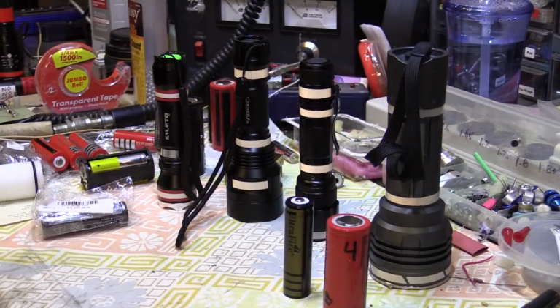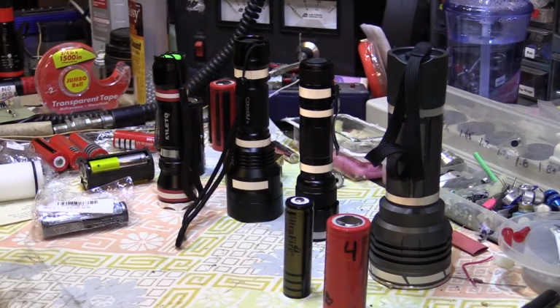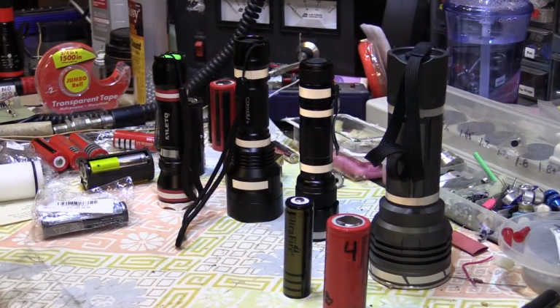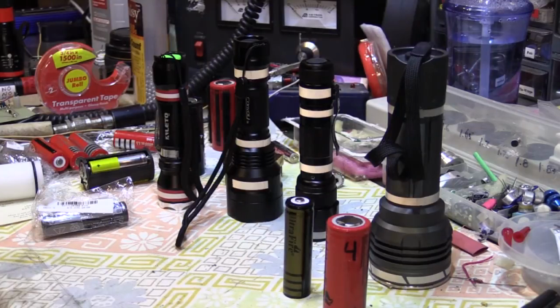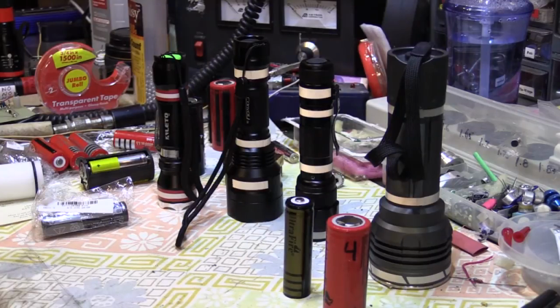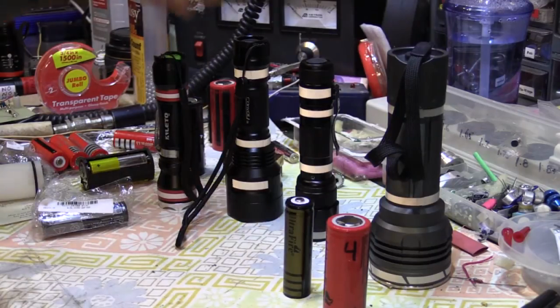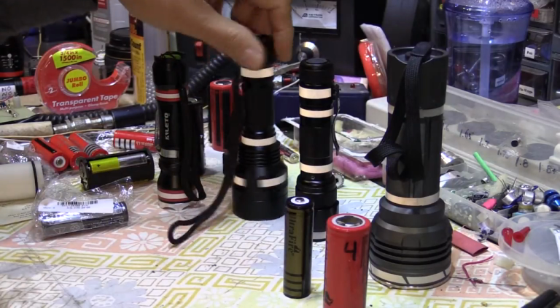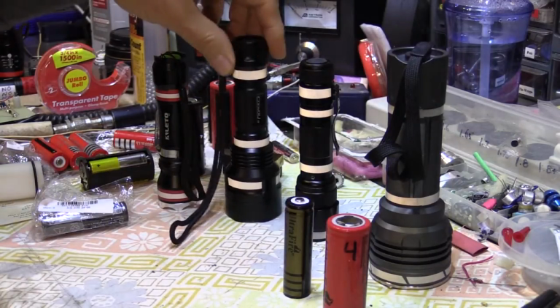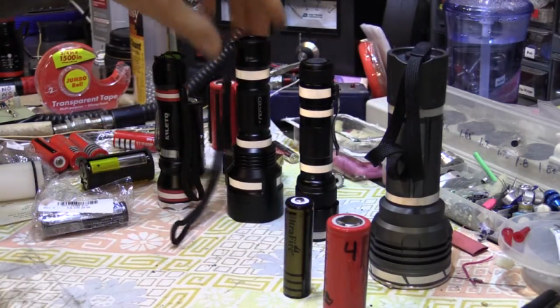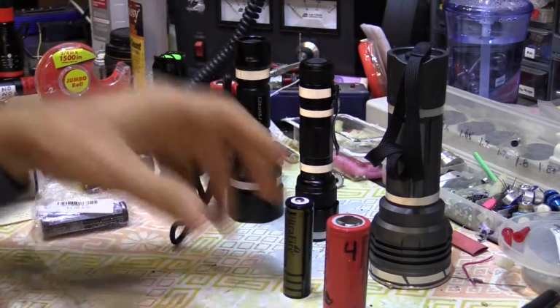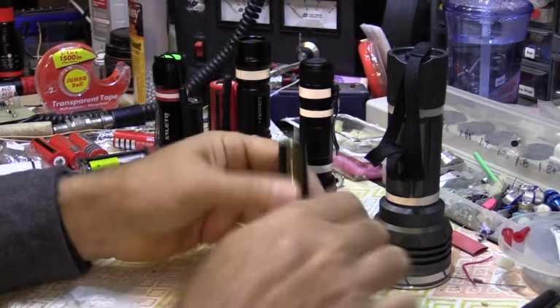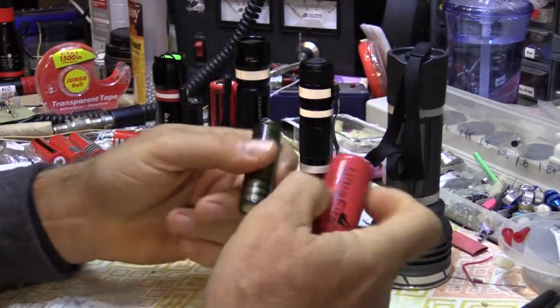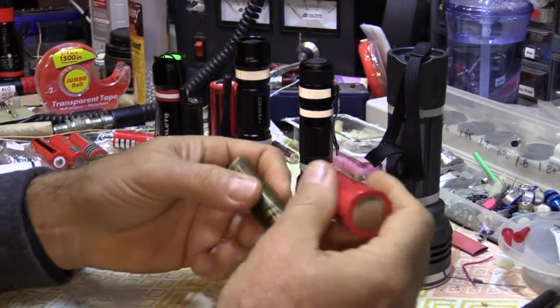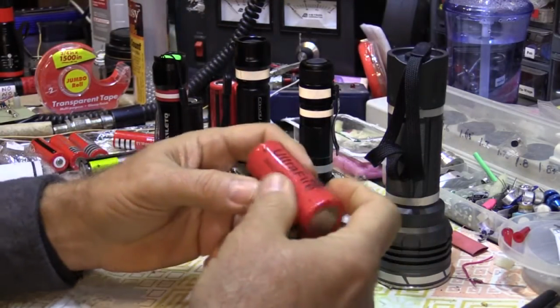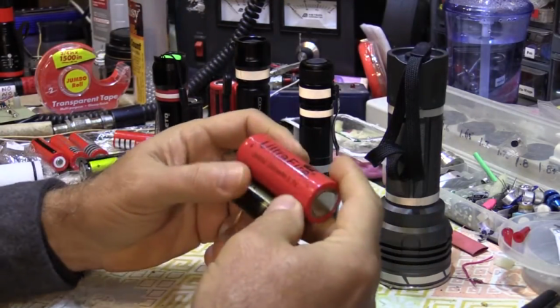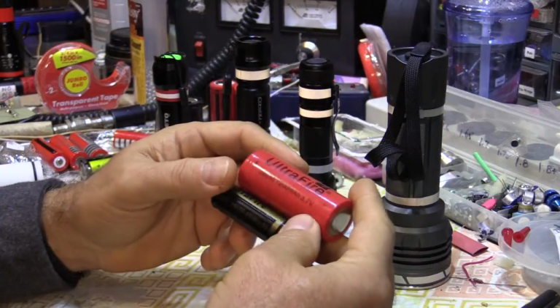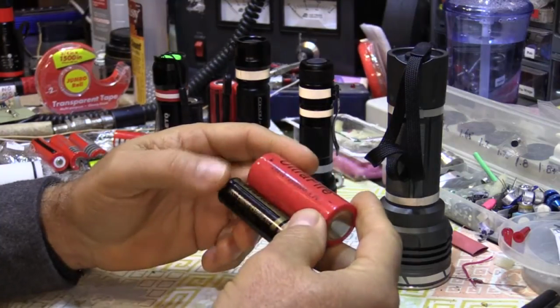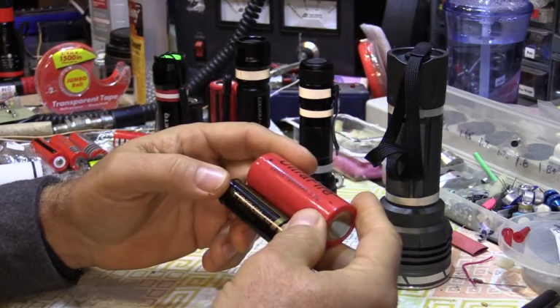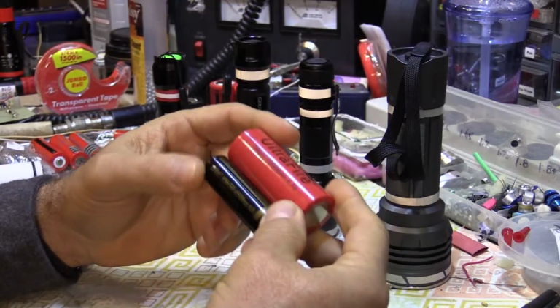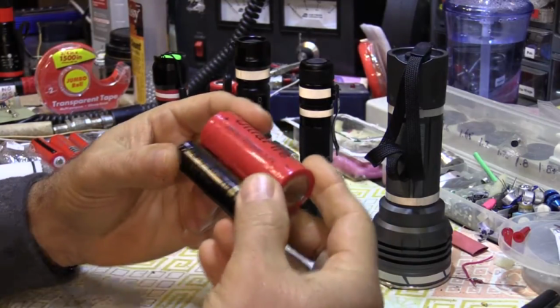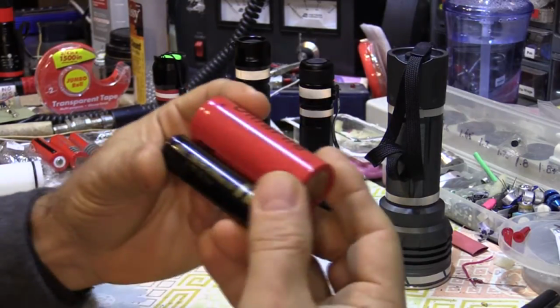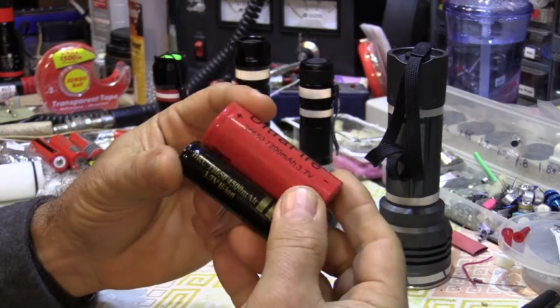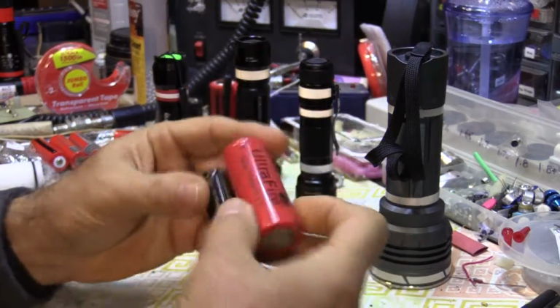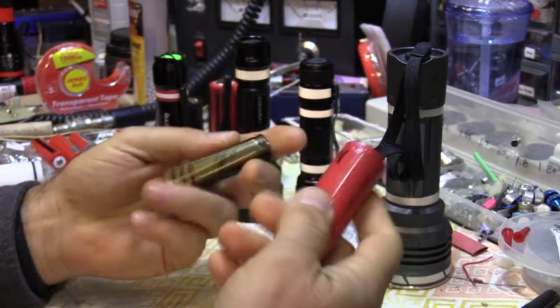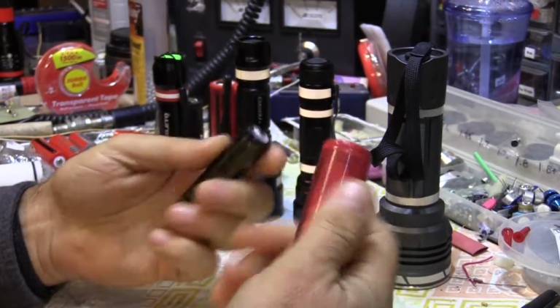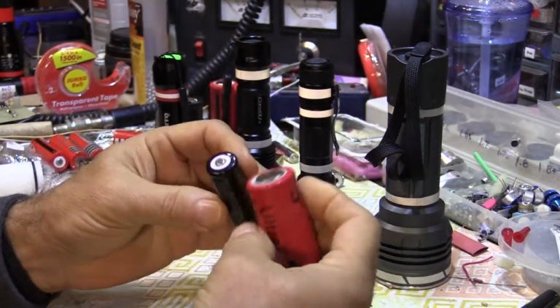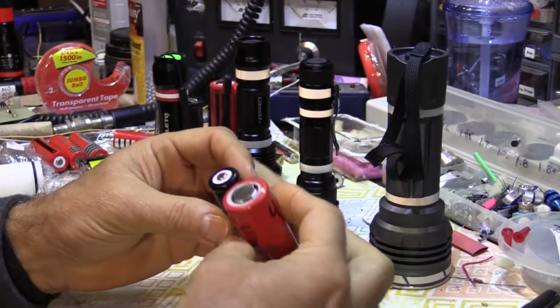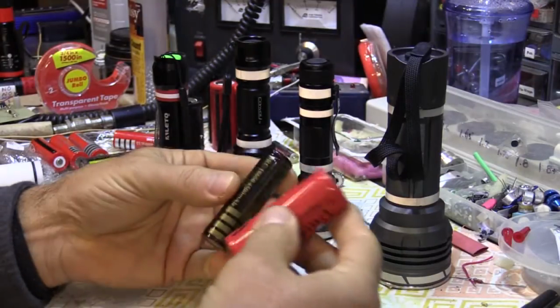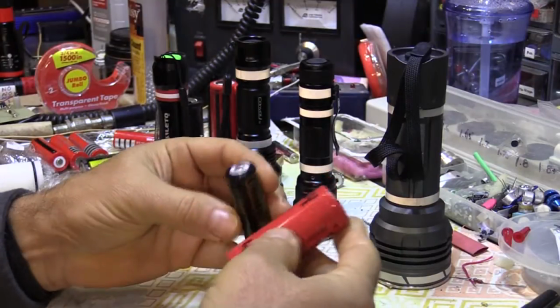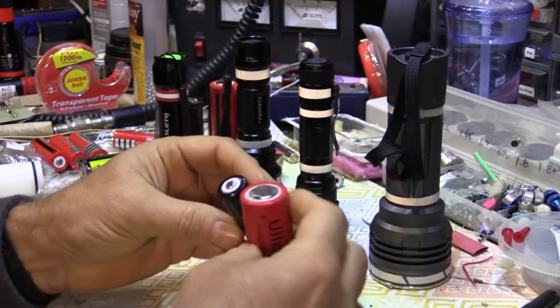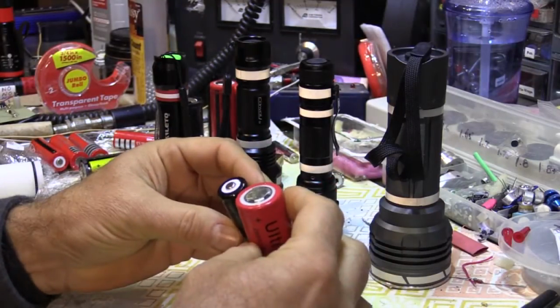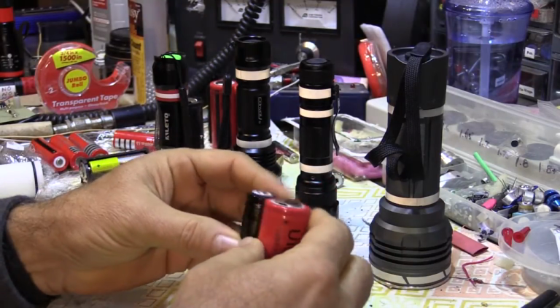Bob the Gadget Guy here with lithium battery-powered flashlight safety. We're specifically talking about 26650s and 18650s today — lithium batteries in very common use in these kinds of devices and others now starting to come into the U.S.